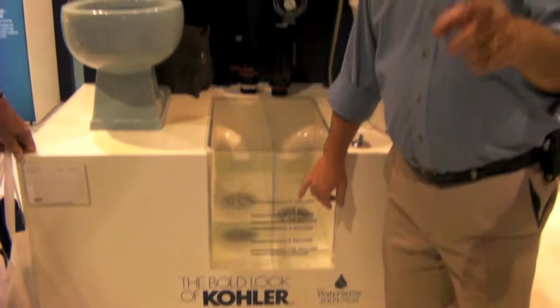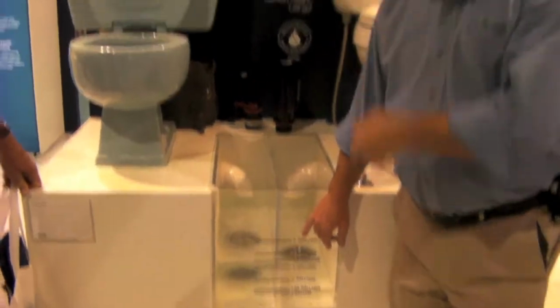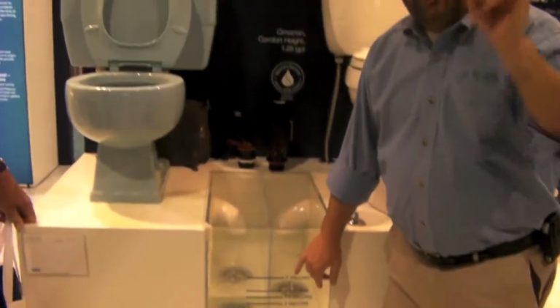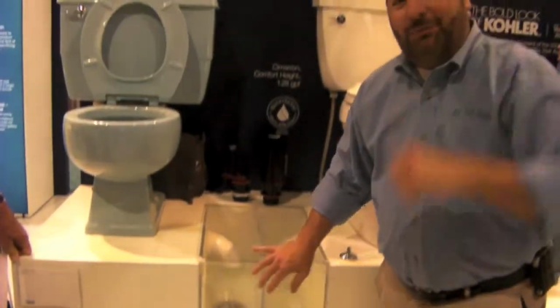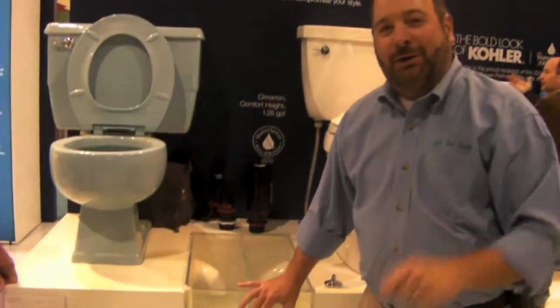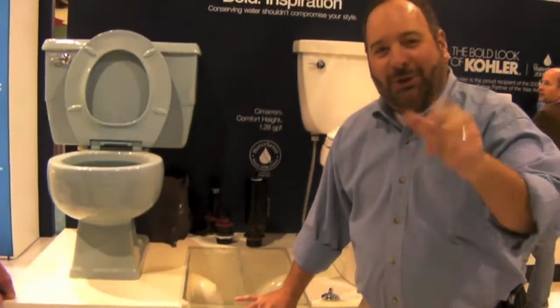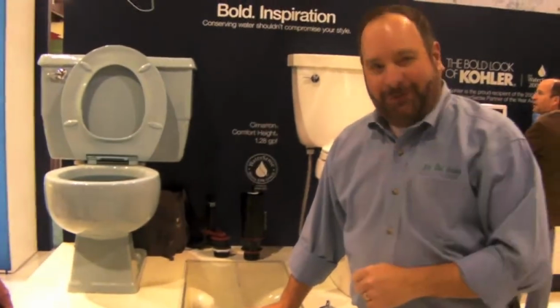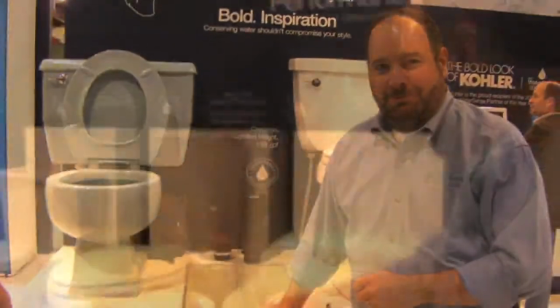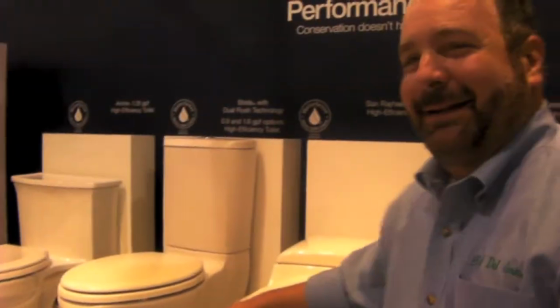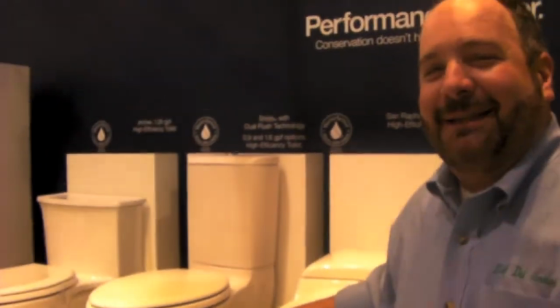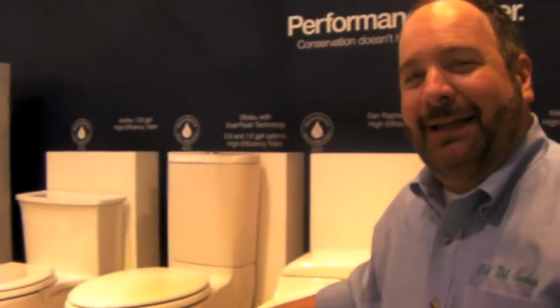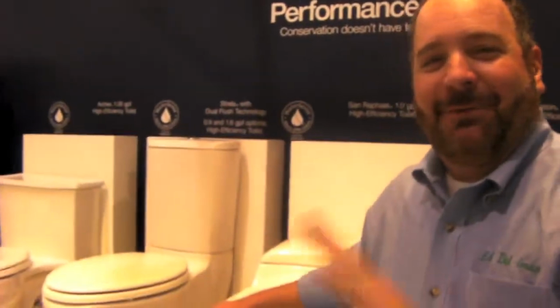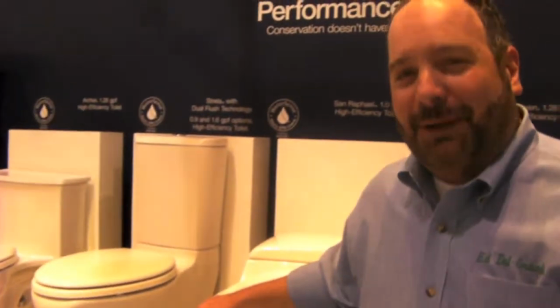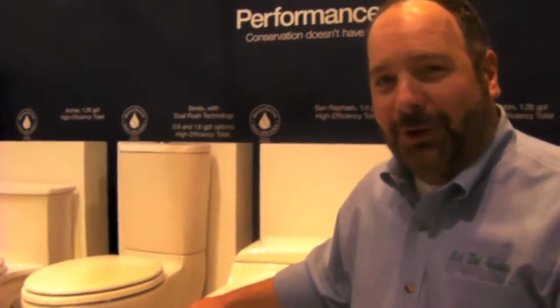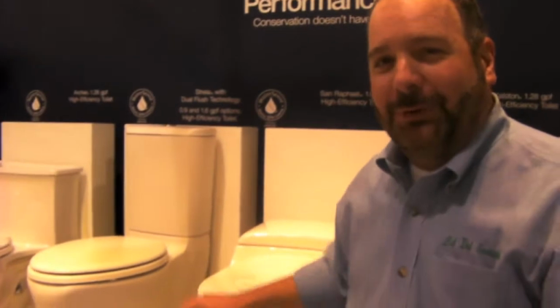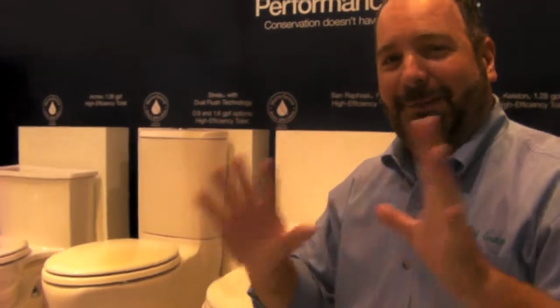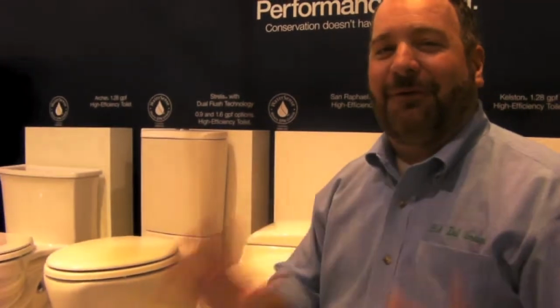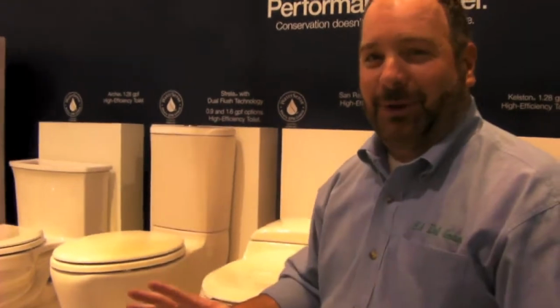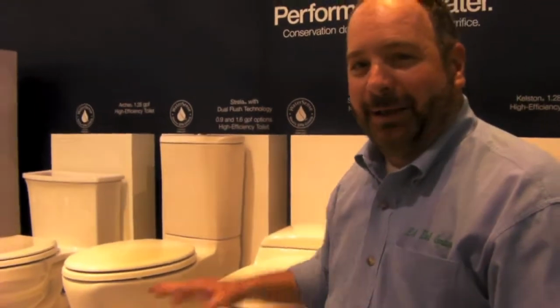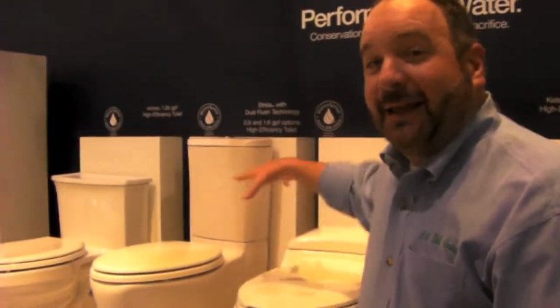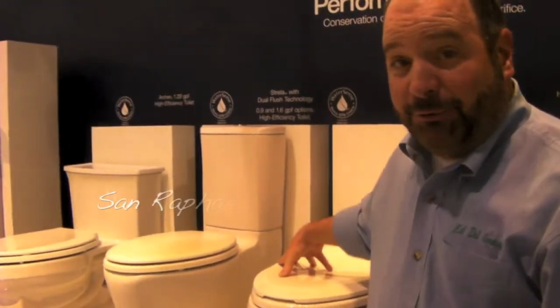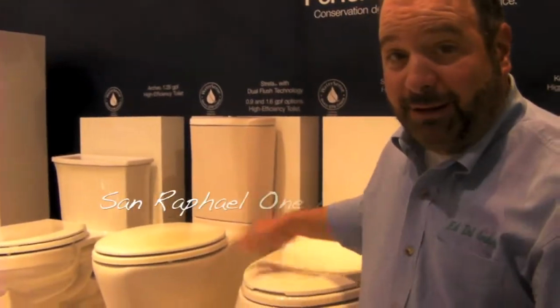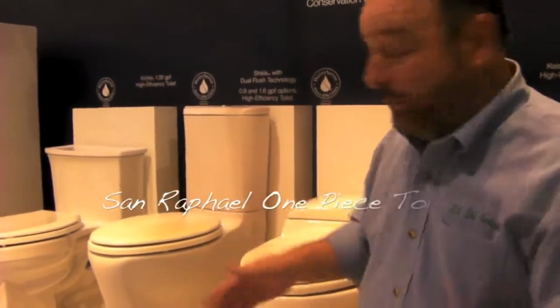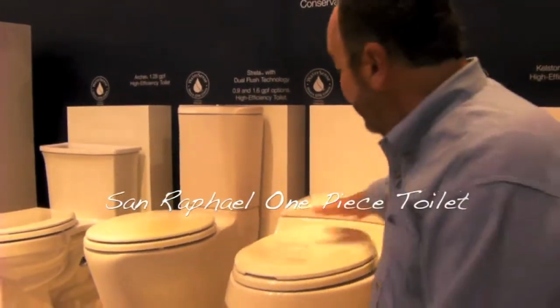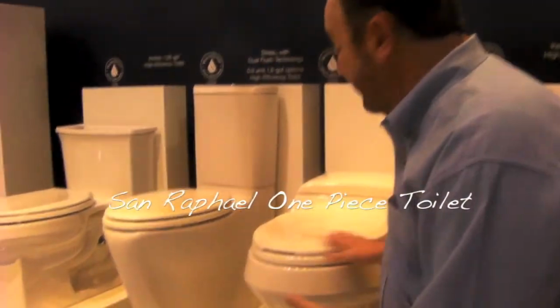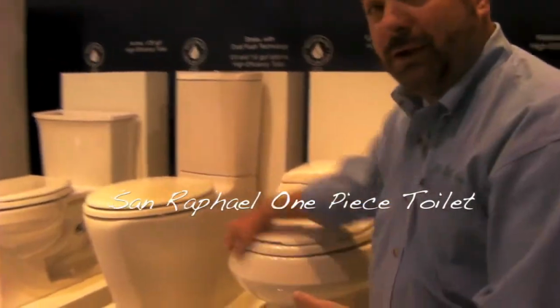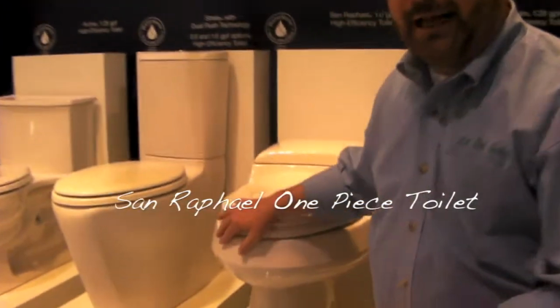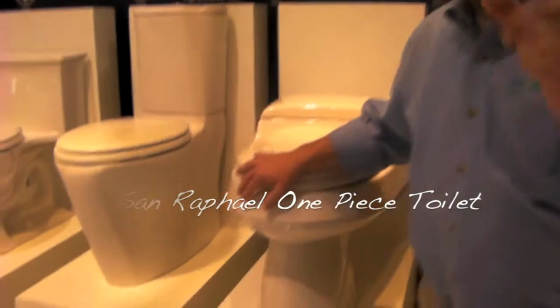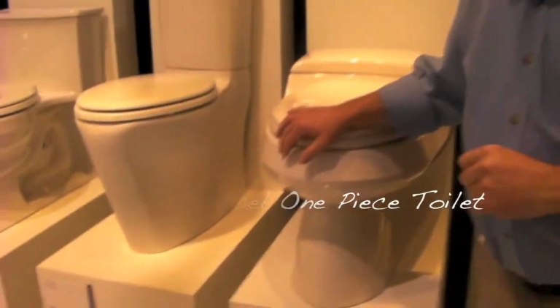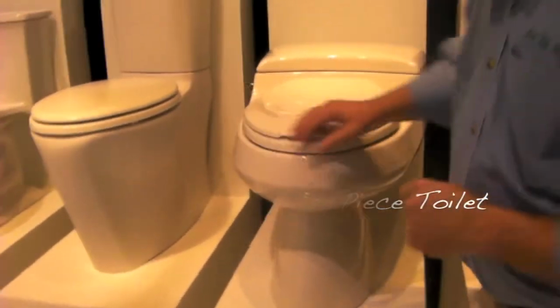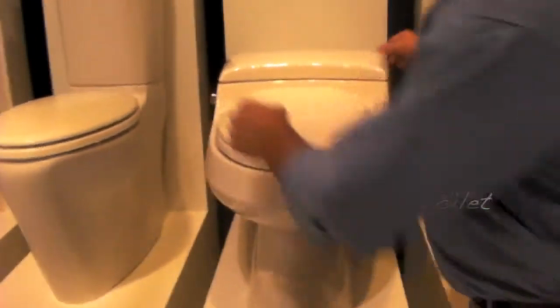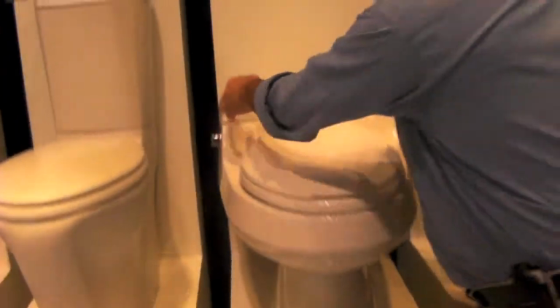It's time to change and save water with Kohler. This, coming from a plumber's point of view, is my favorite toilet. This is our San Rafael — a classic Kohler style, but there's a secret under the hood.